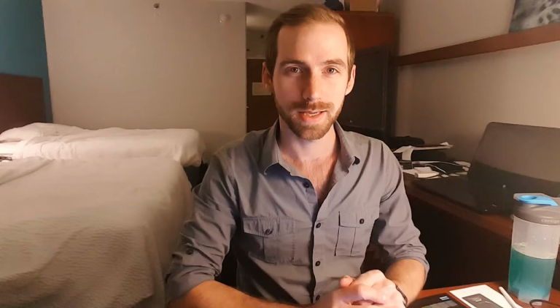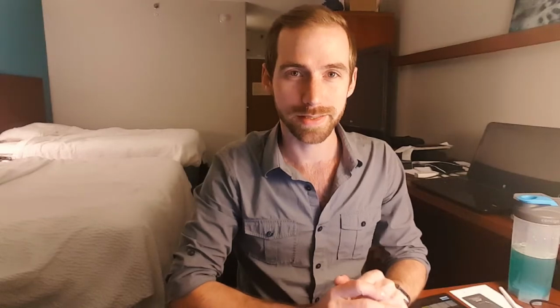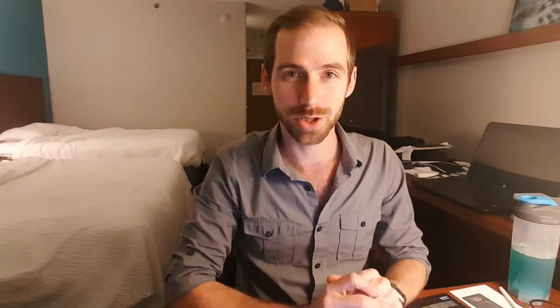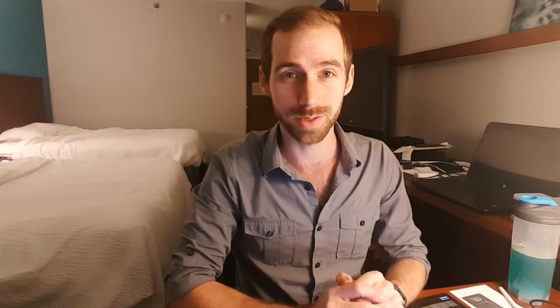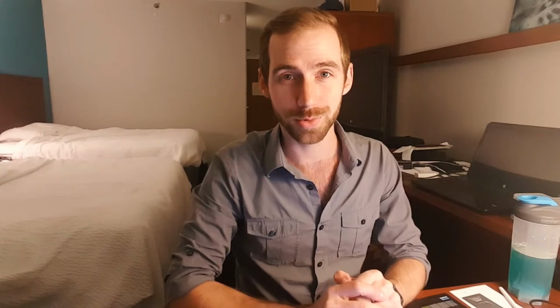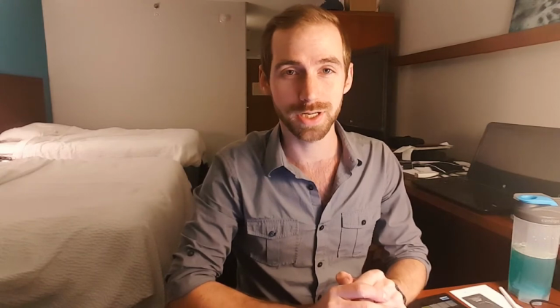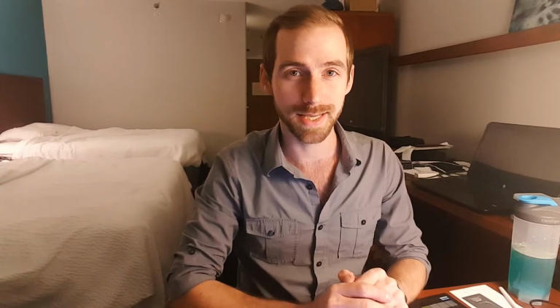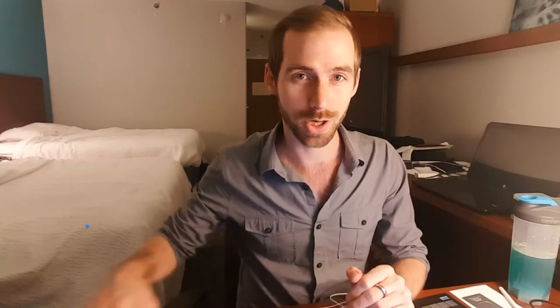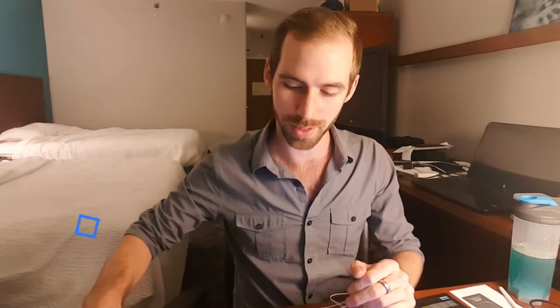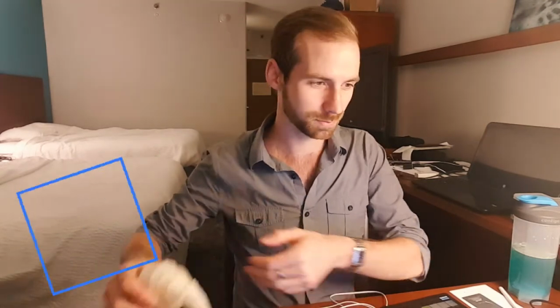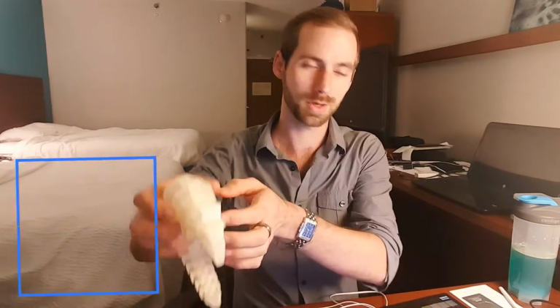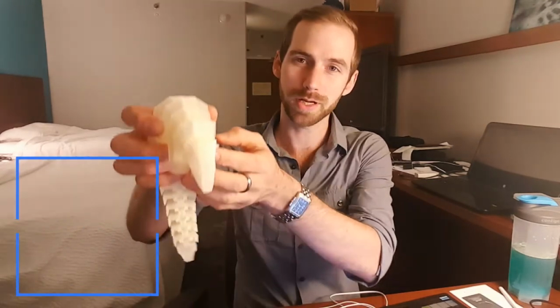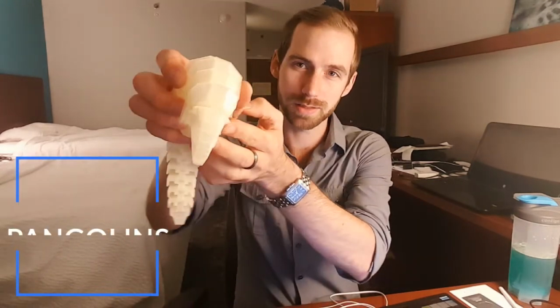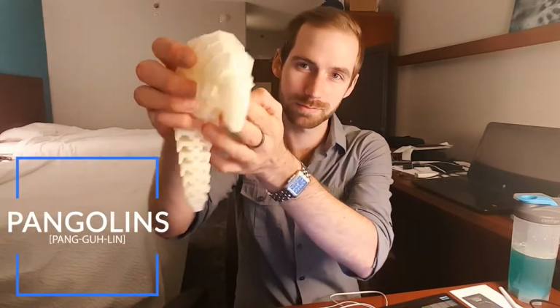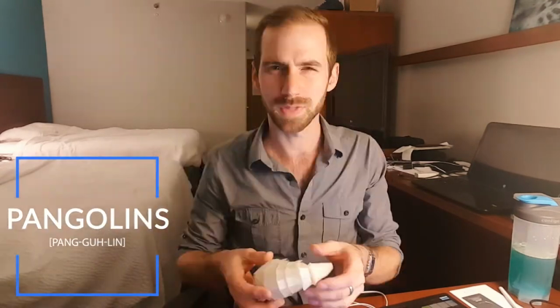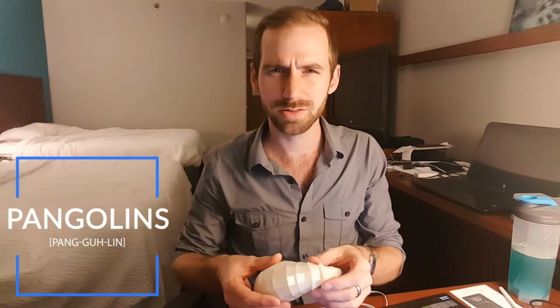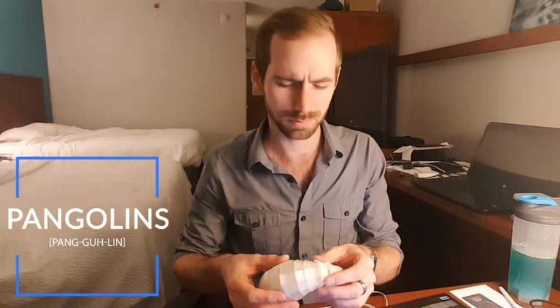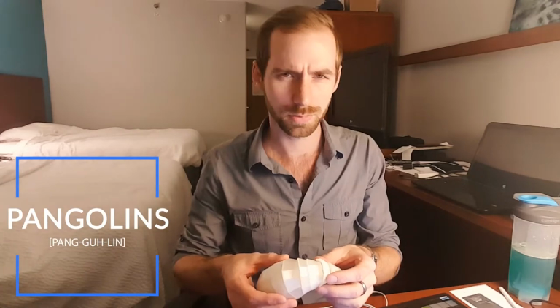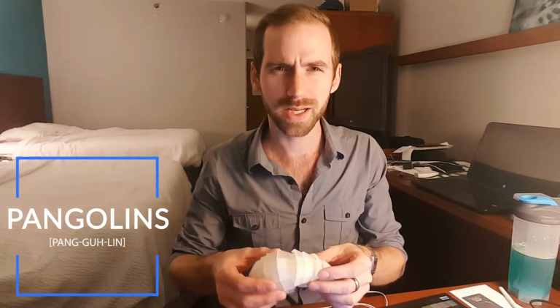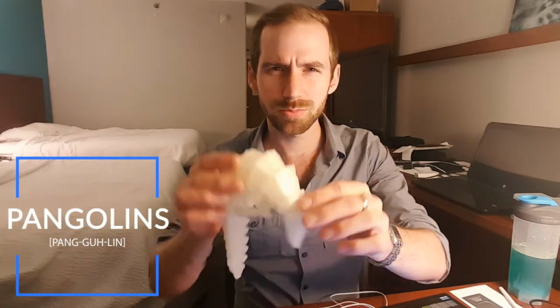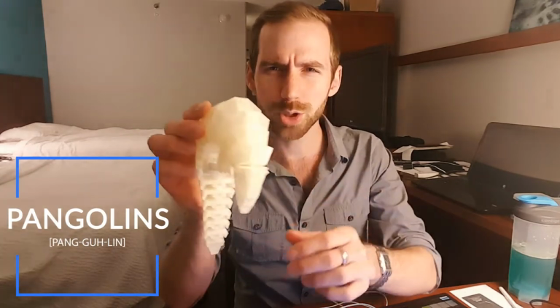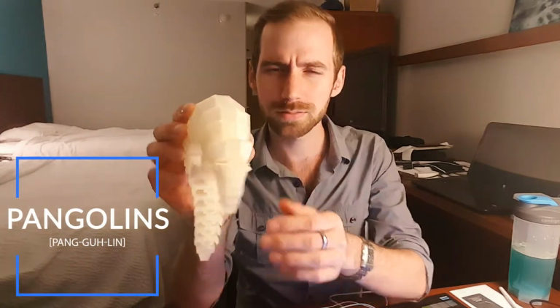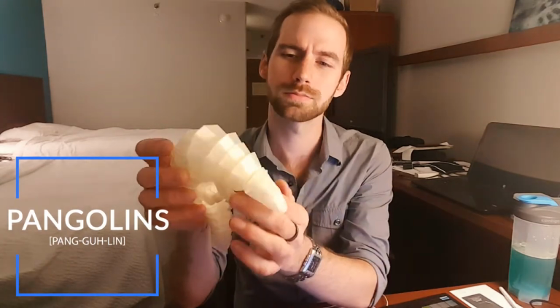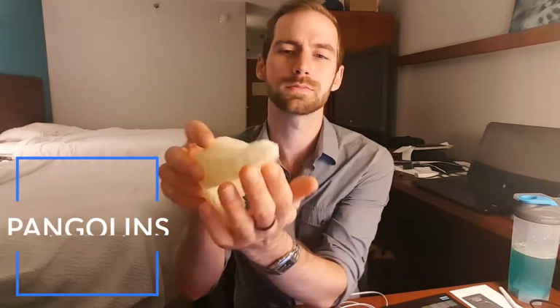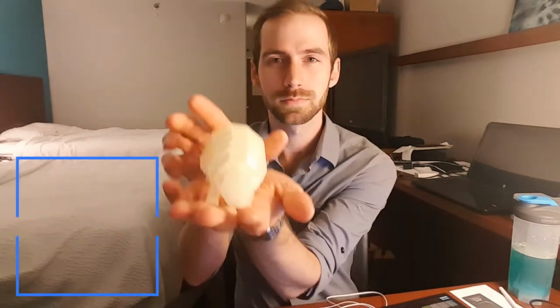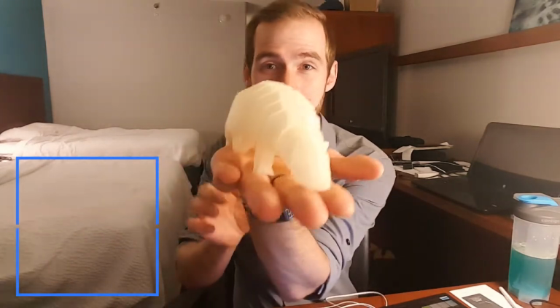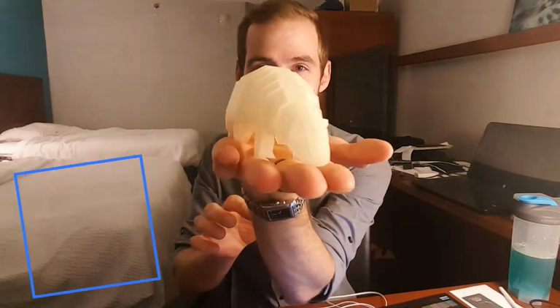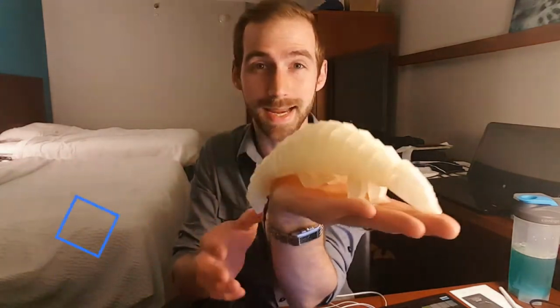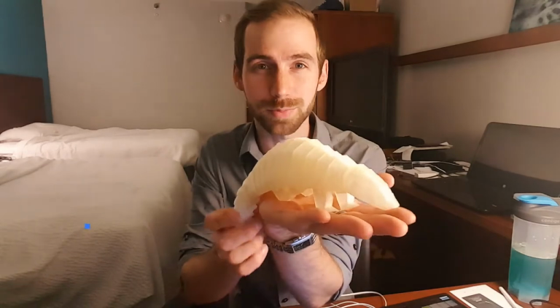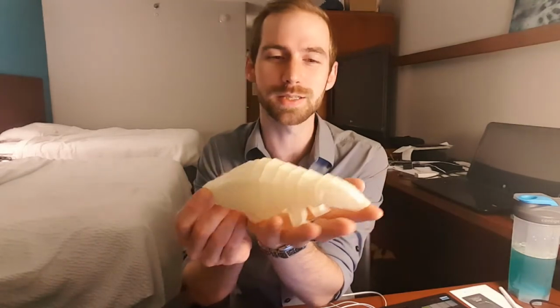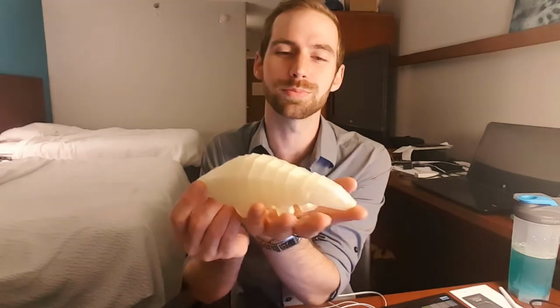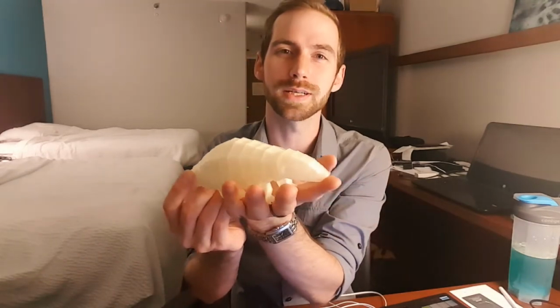Hey guys, this is Cody the Improper Engineer and today I'm talking about pangolins. Did I say that right? Pangolin? Pangolin? These guys that everybody seems to be printing now.